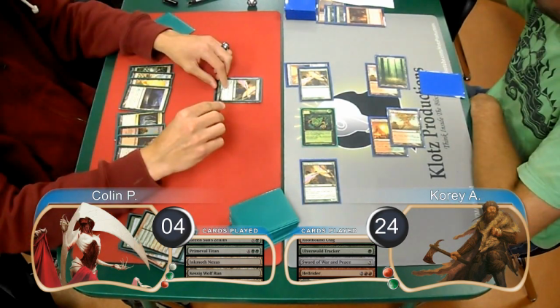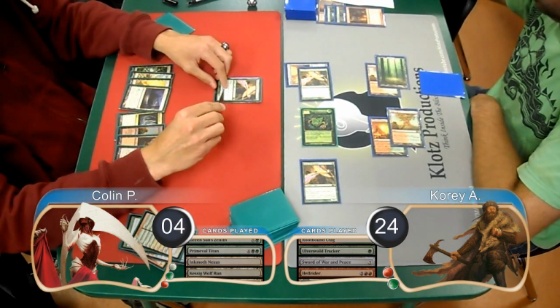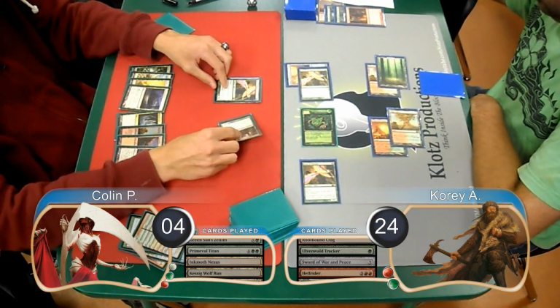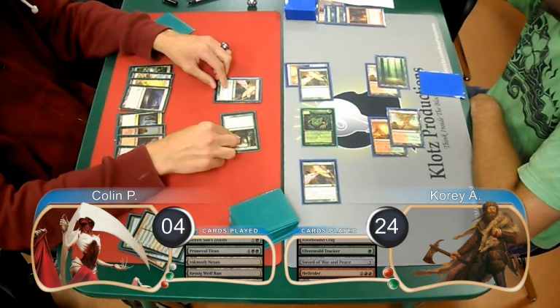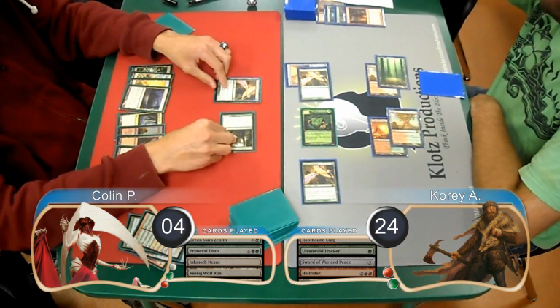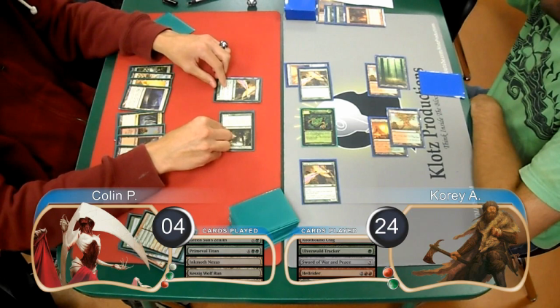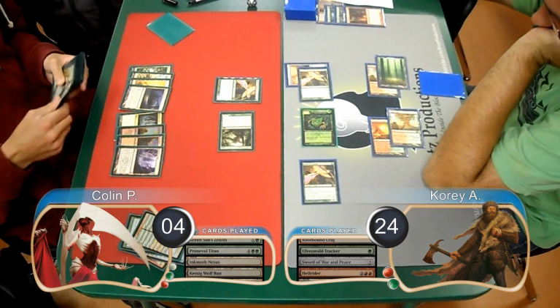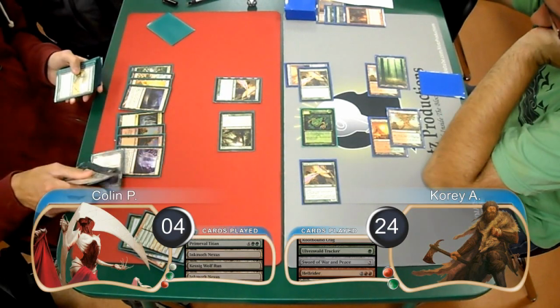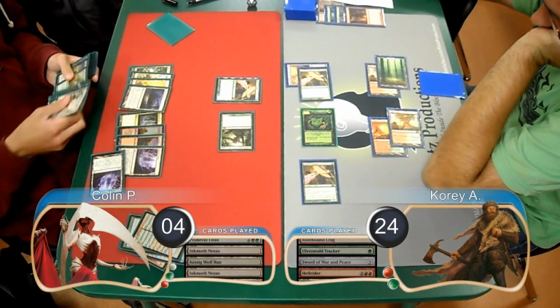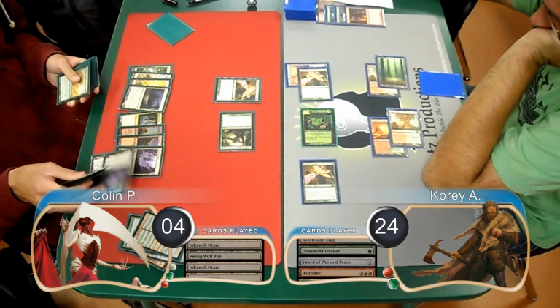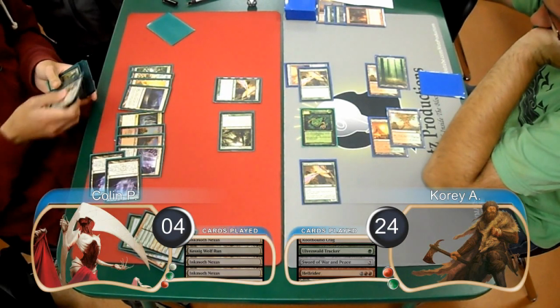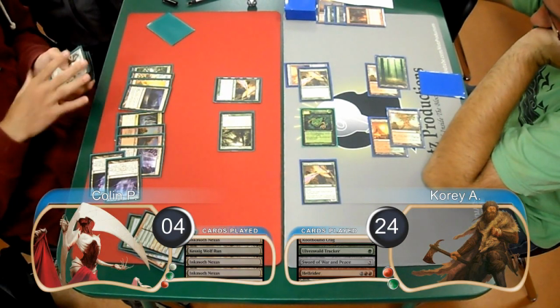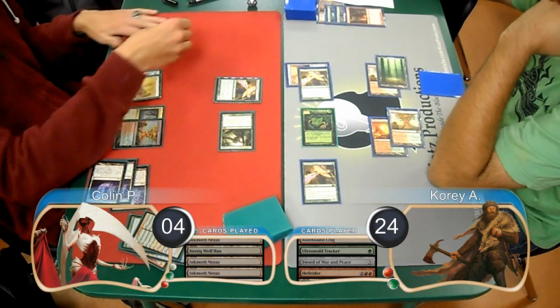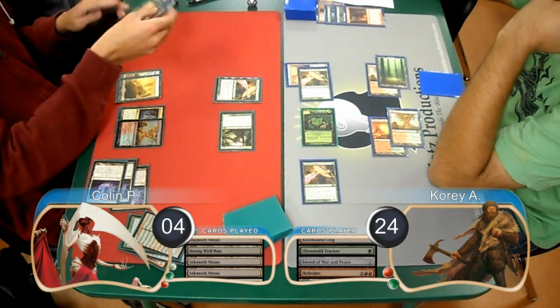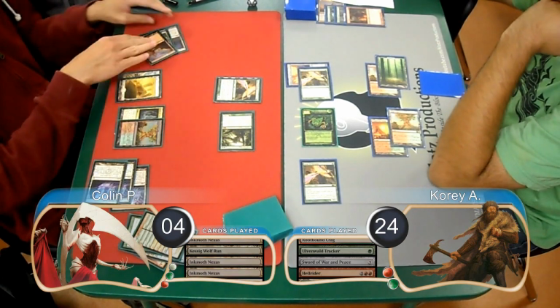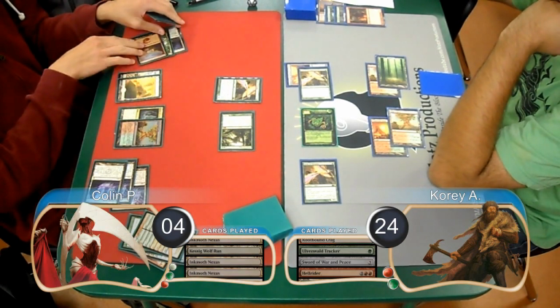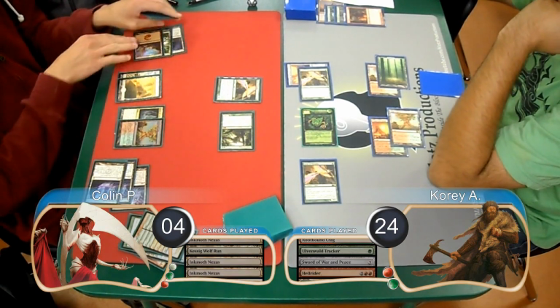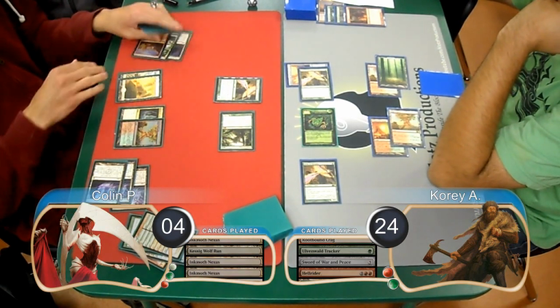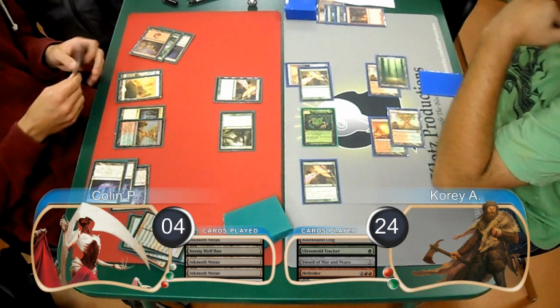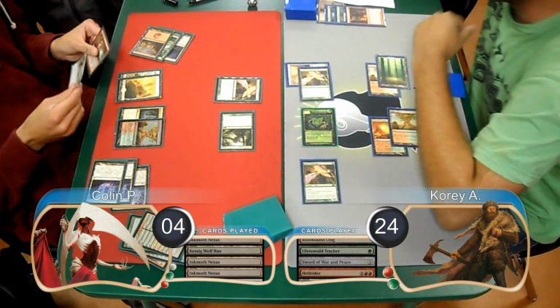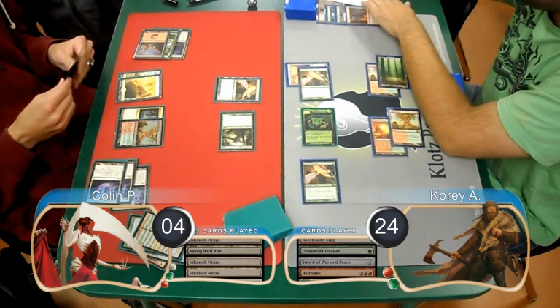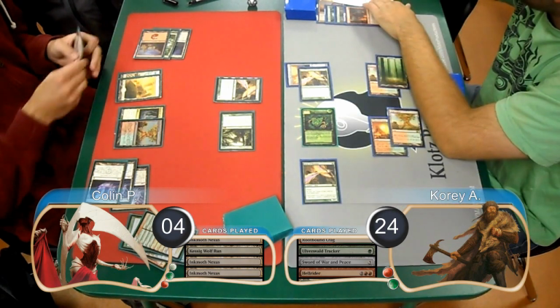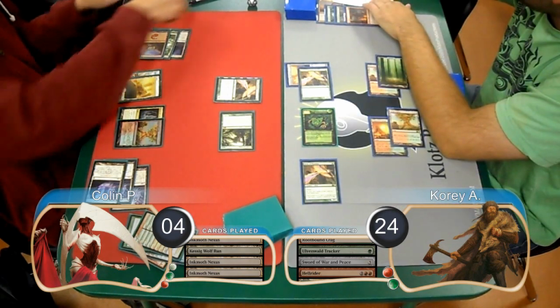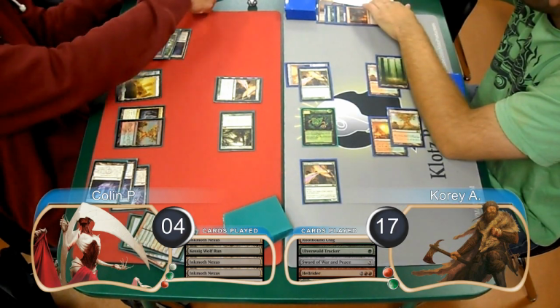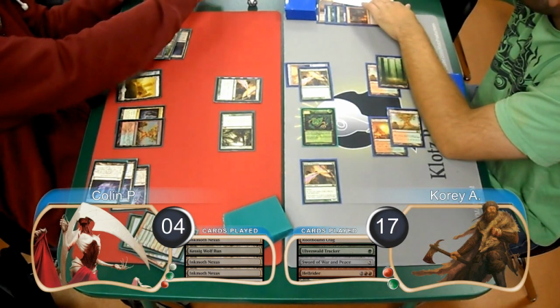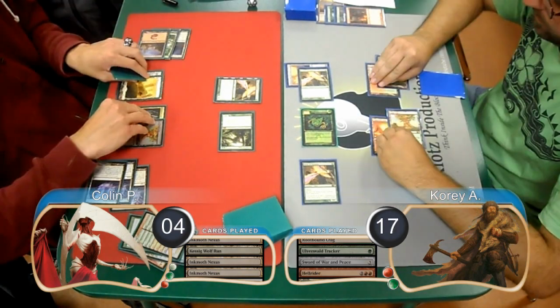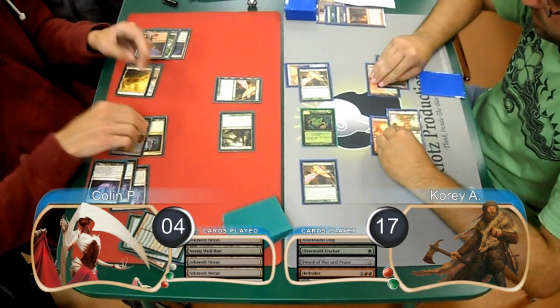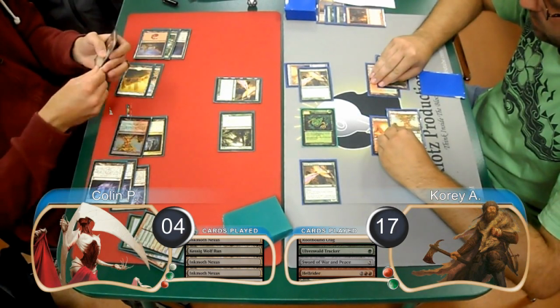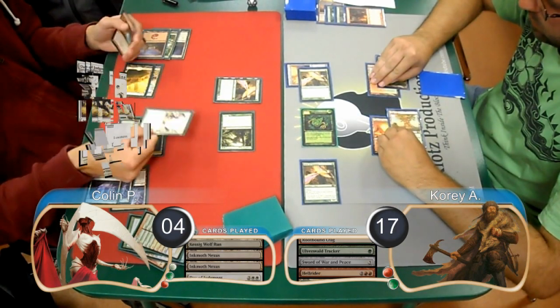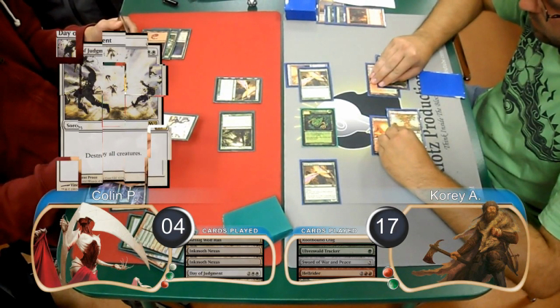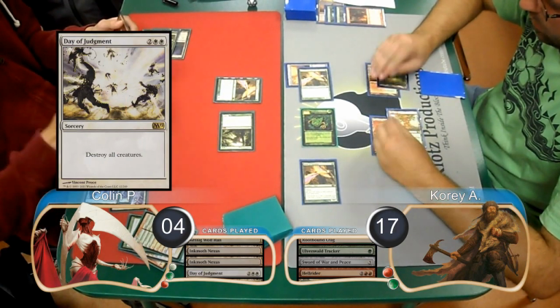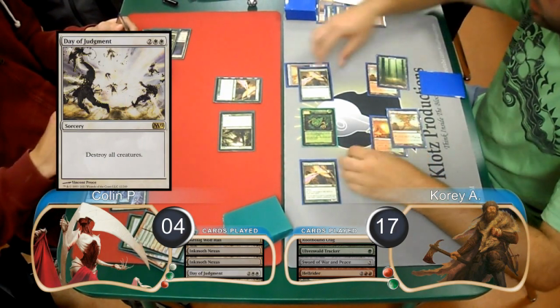Colin attacked with his Titan on his turn and chose to search for 2 more Inkmoth Nexuses. He pumped the Titan once with his Kessig Wolf Run for a total of 7 damage, dropping Corey down to 17. Then post-combat, he used a Day of Judgment to wipe the board.